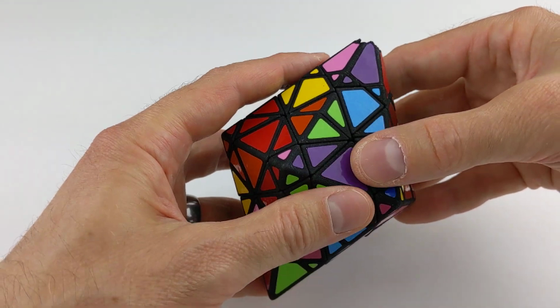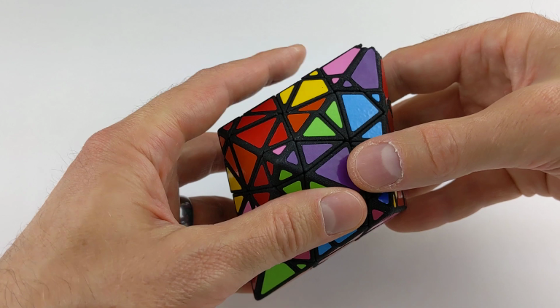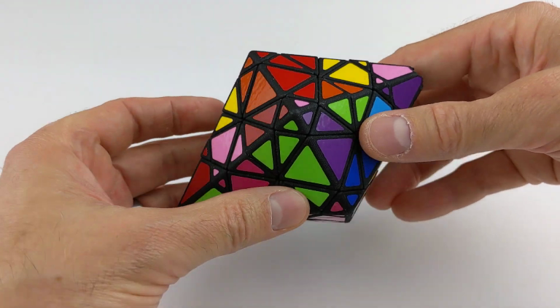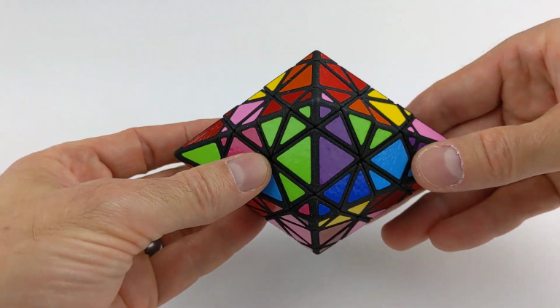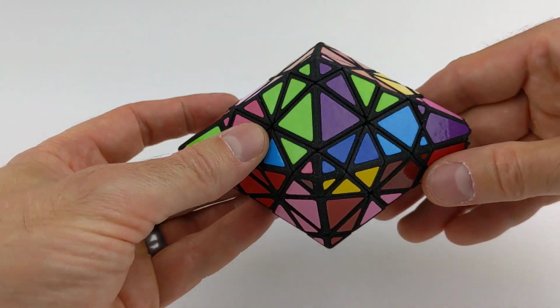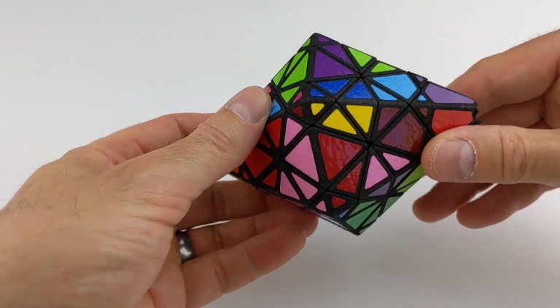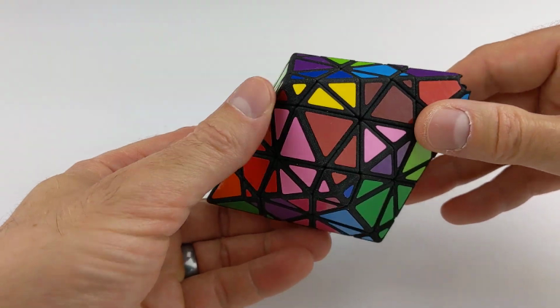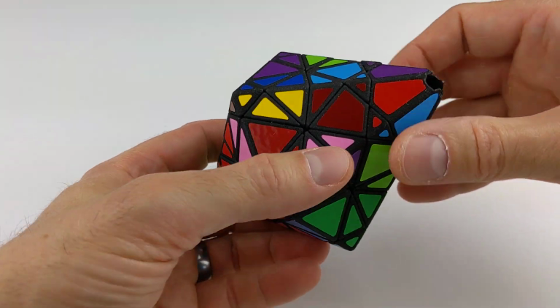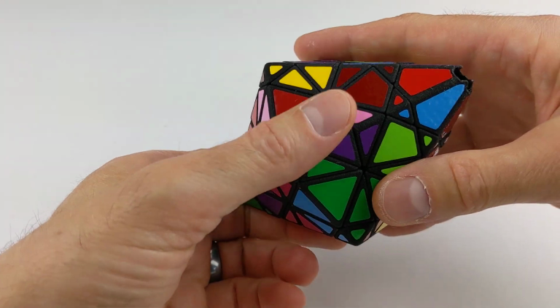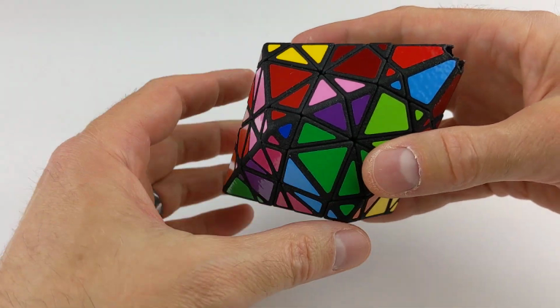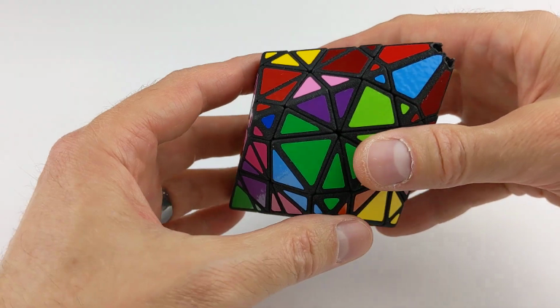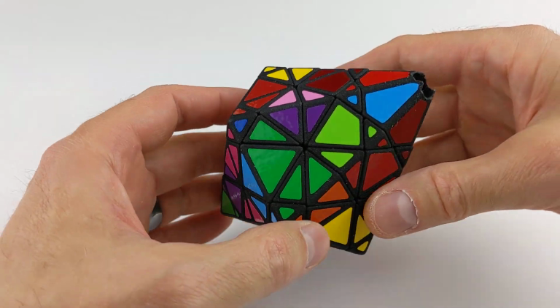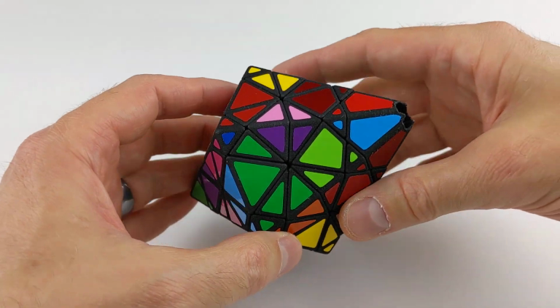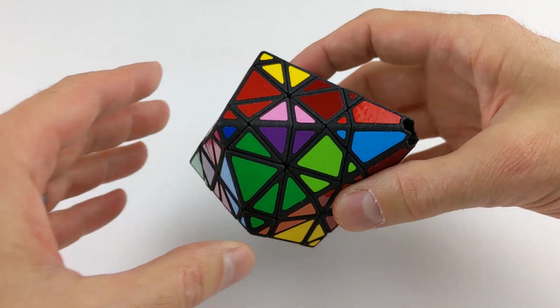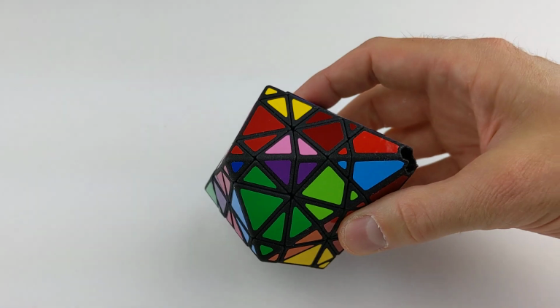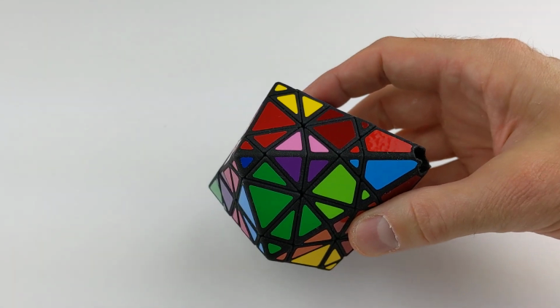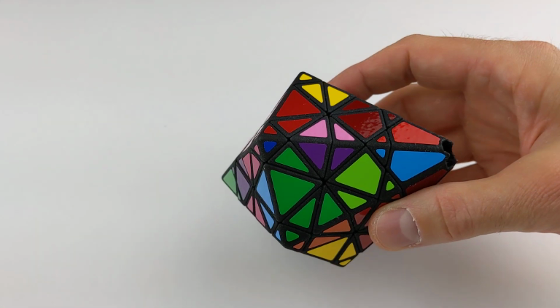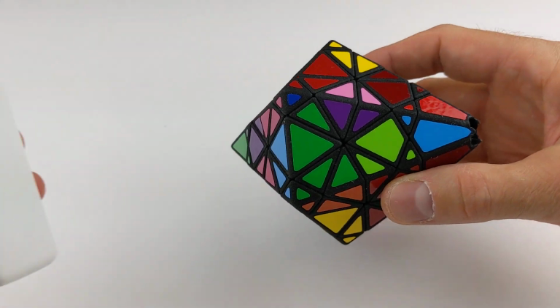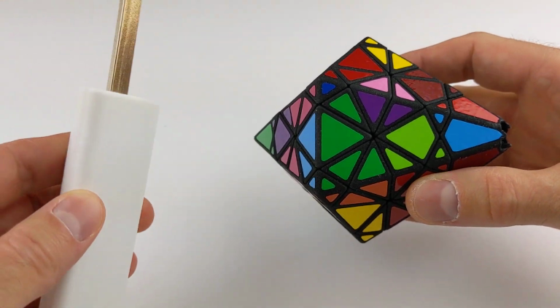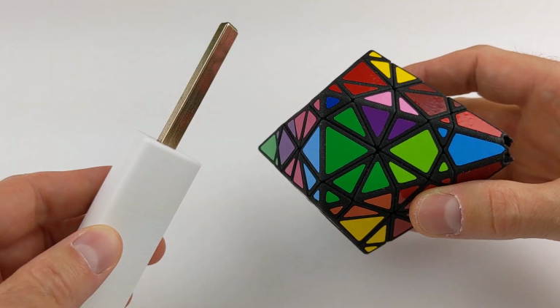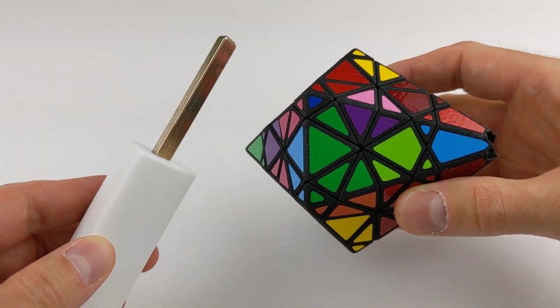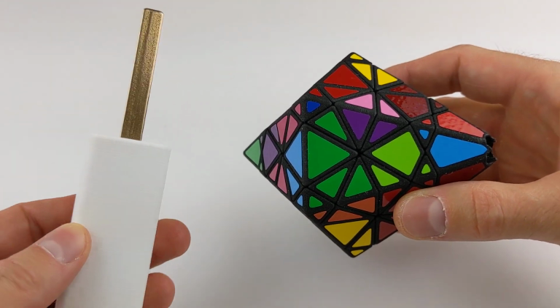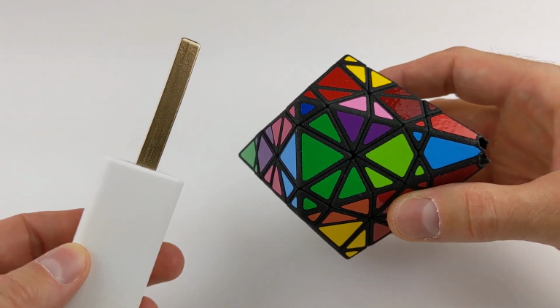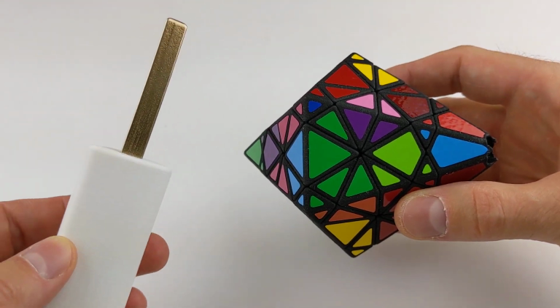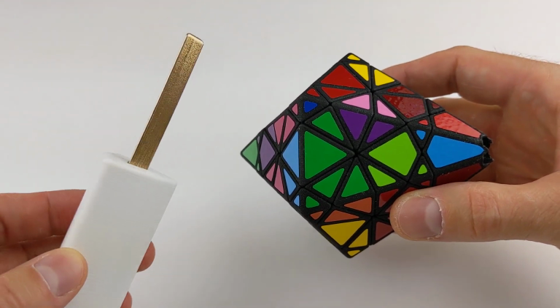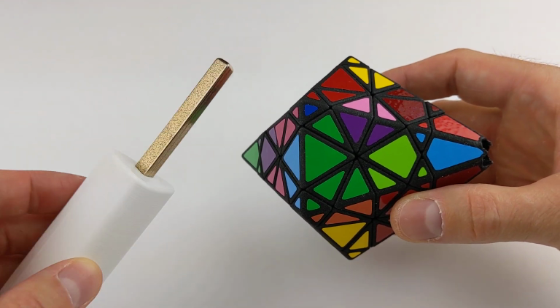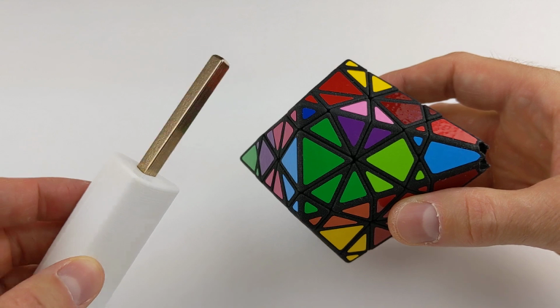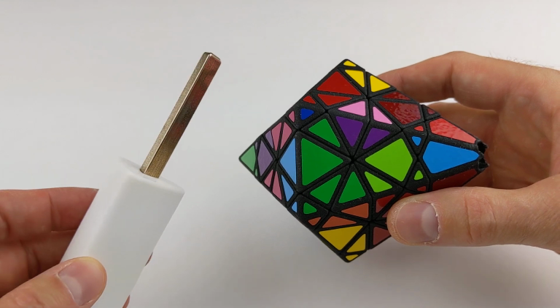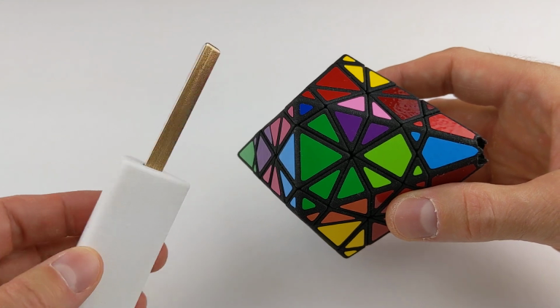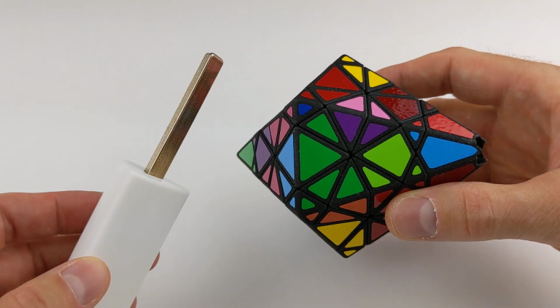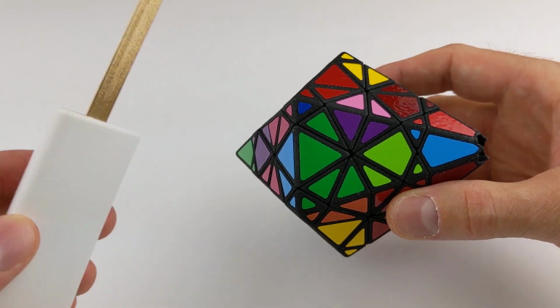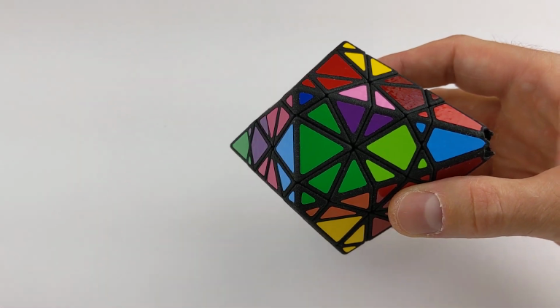In the last video, I showed you how difficult it was to change states in the puzzle and switch to the other cube. In fact, I failed to do so even with a heavy-duty metal screwdriver-type tool.